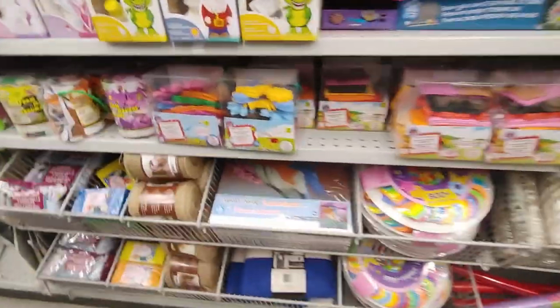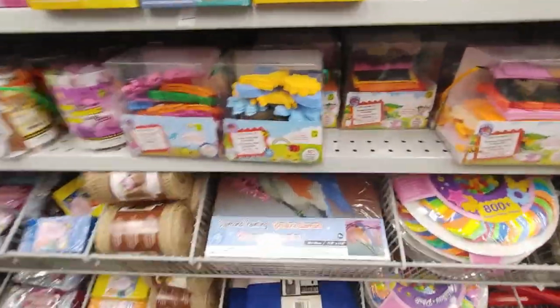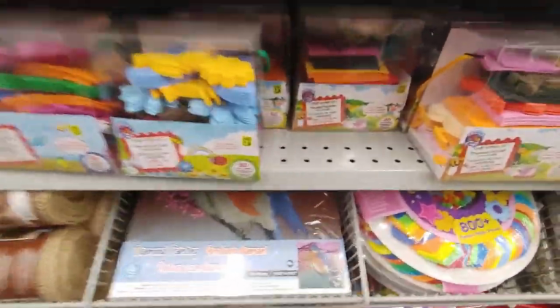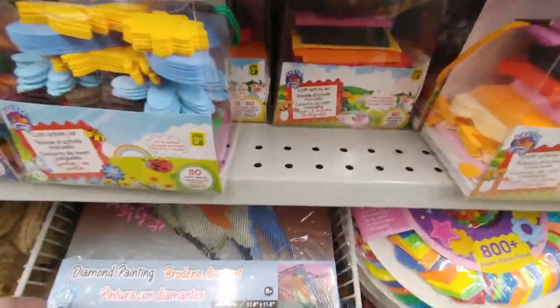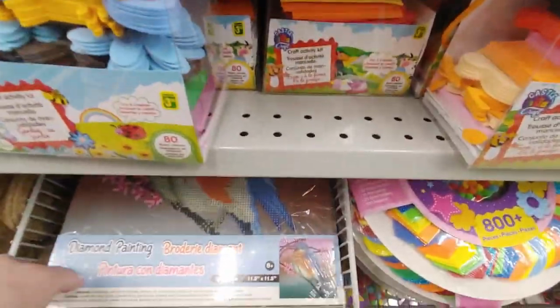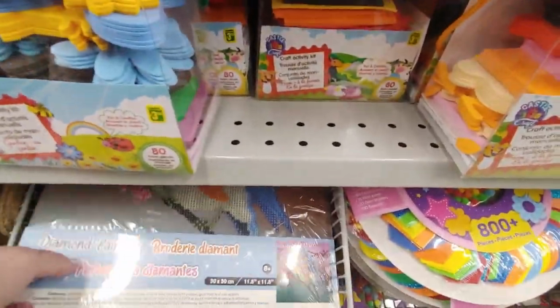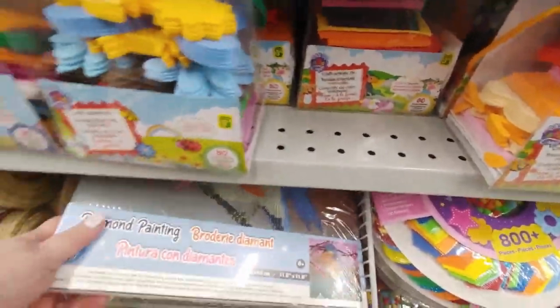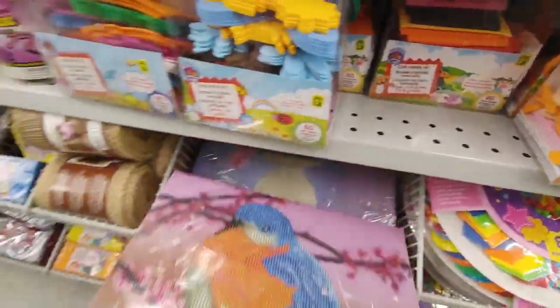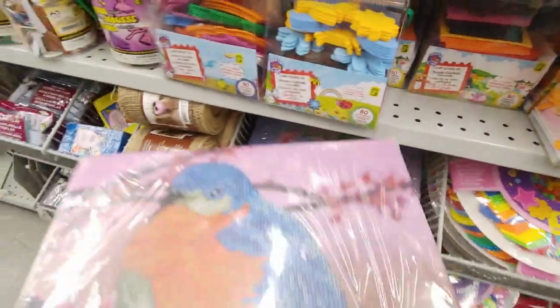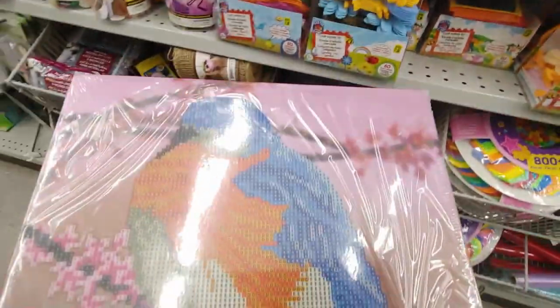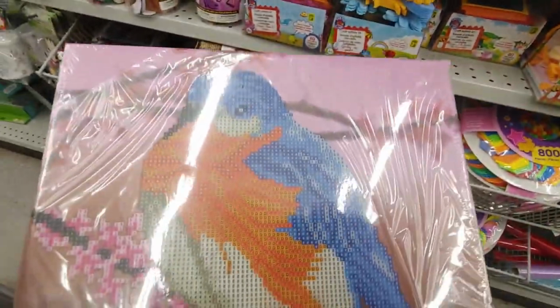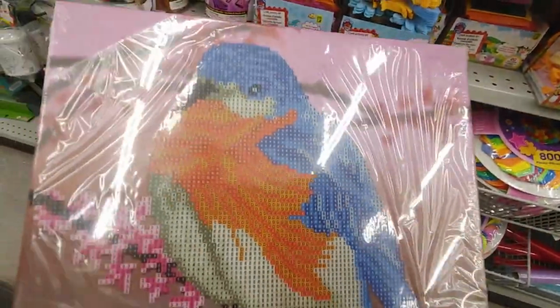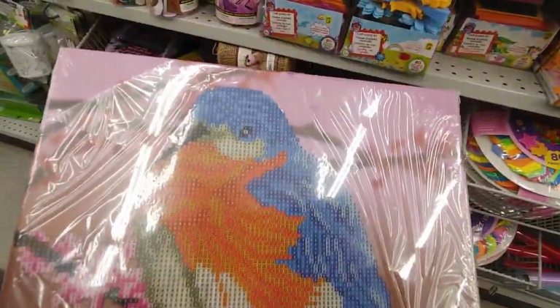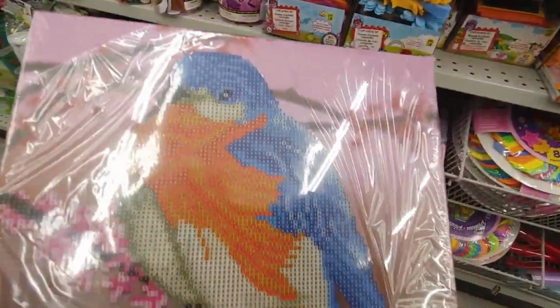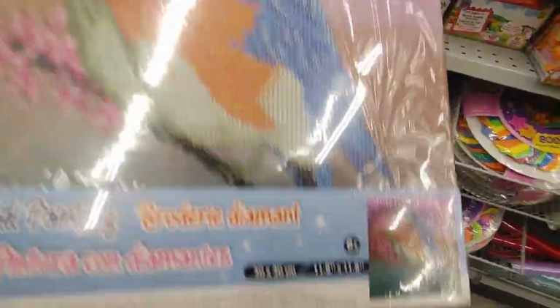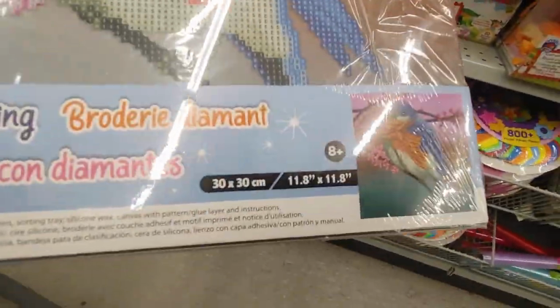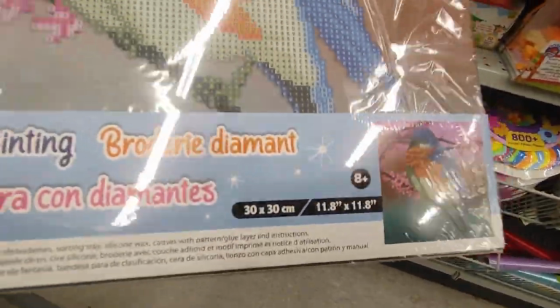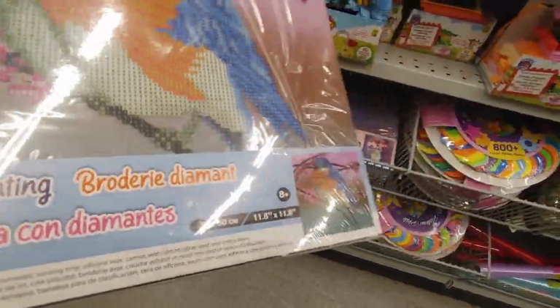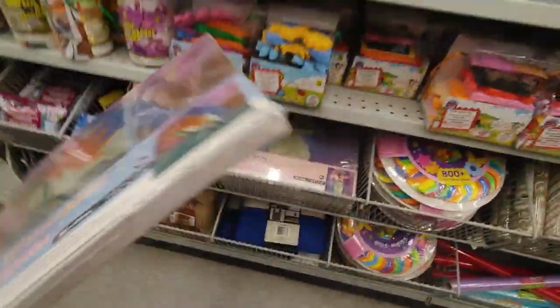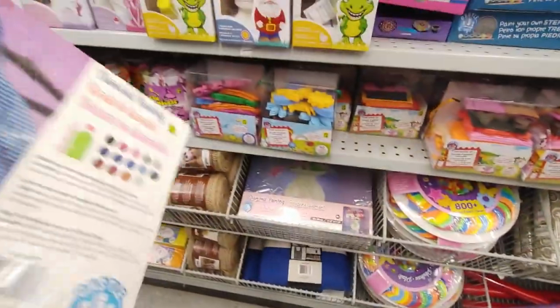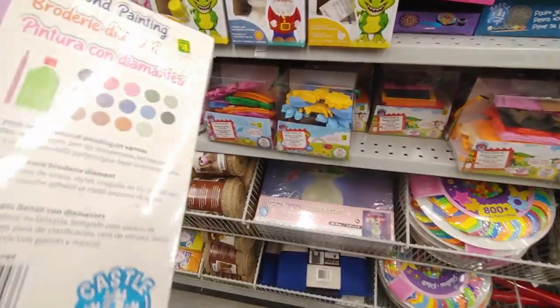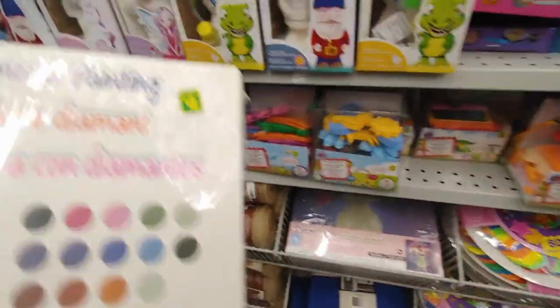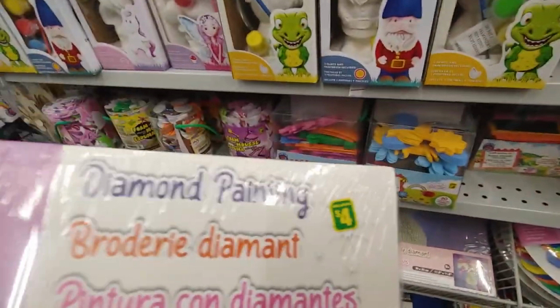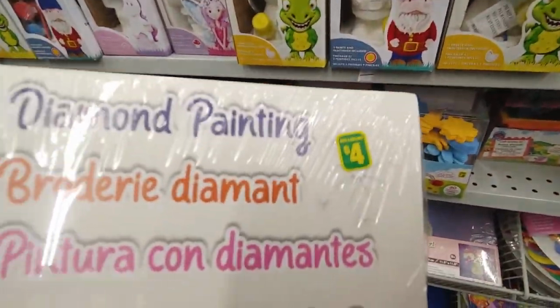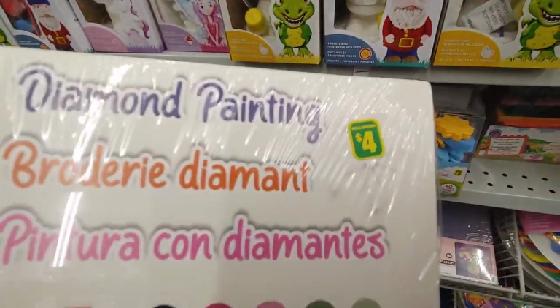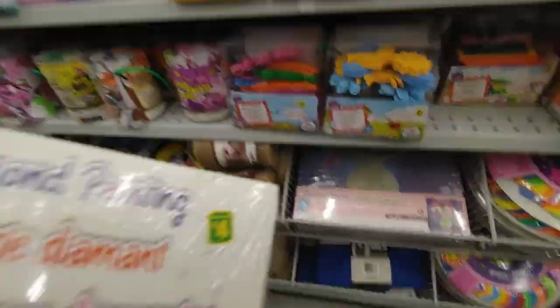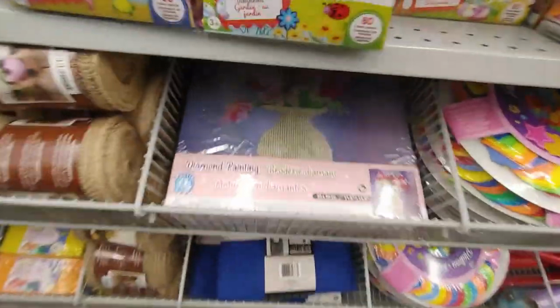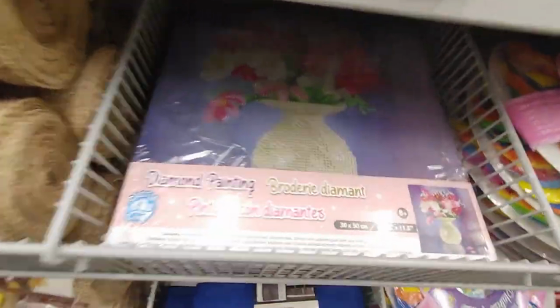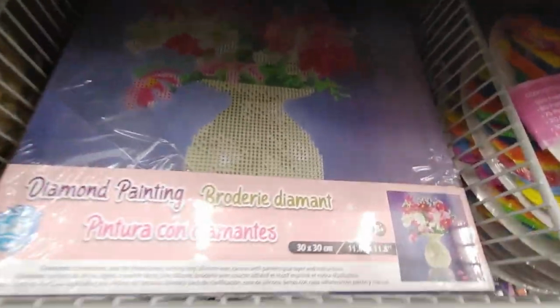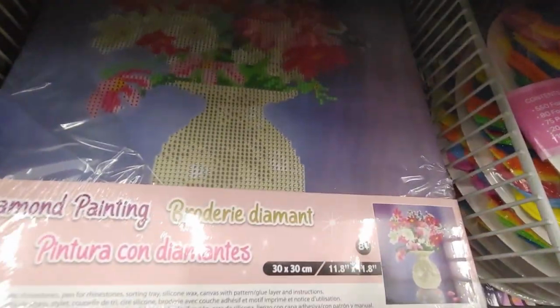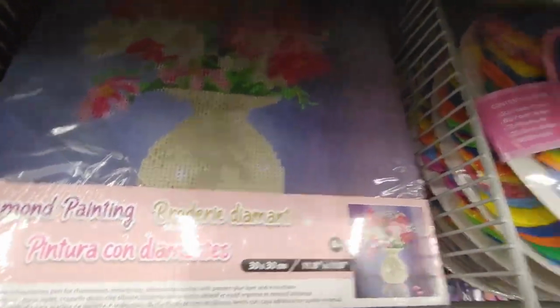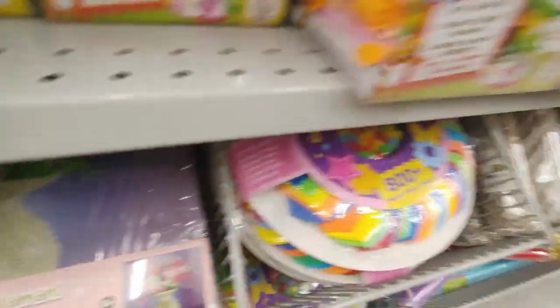Here they are. So you've seen this one — I already bought this one. These are $4, and they have a bunch of different ones down here.